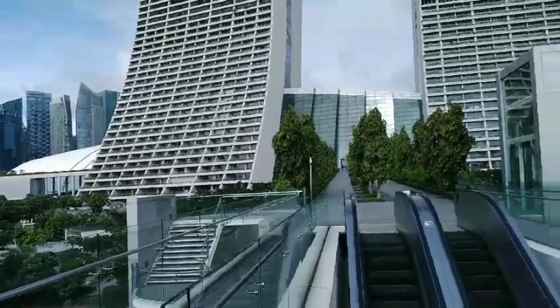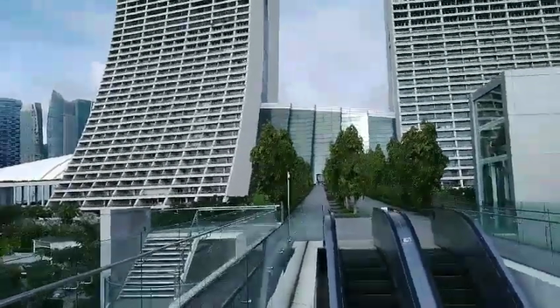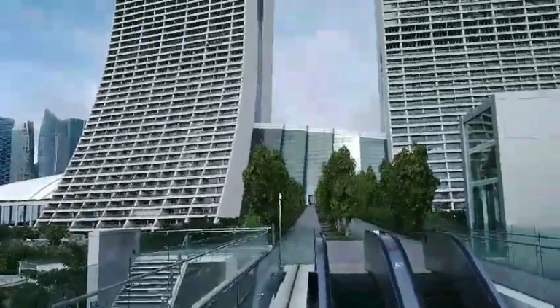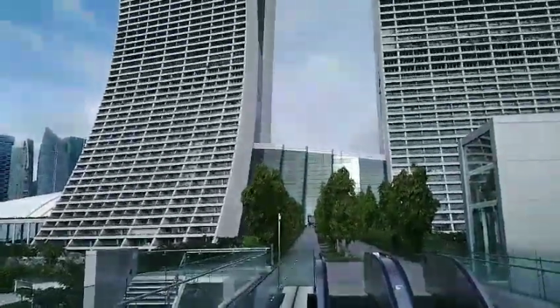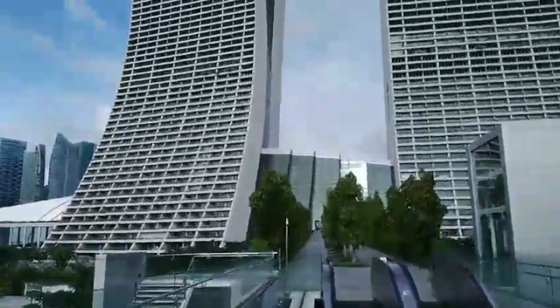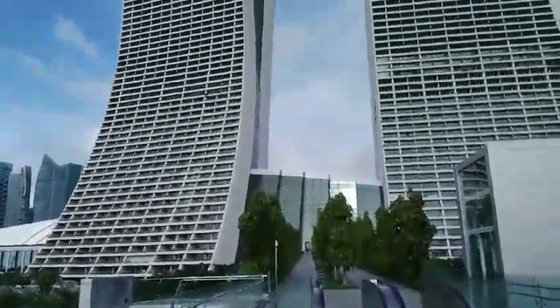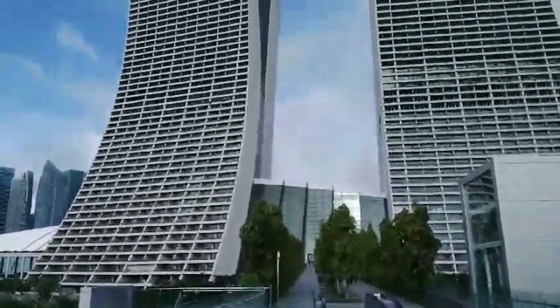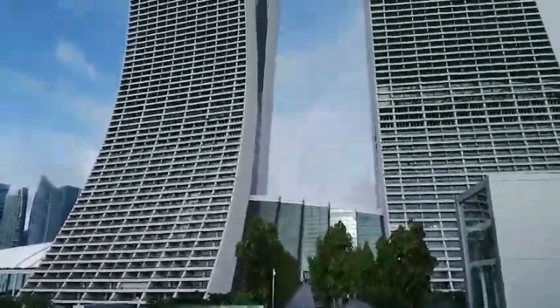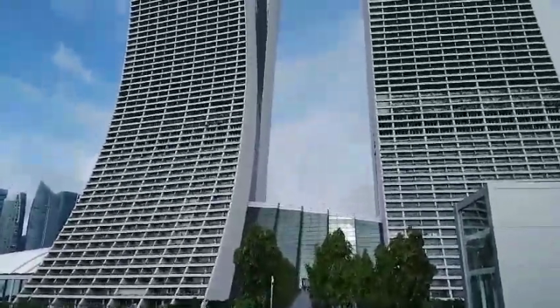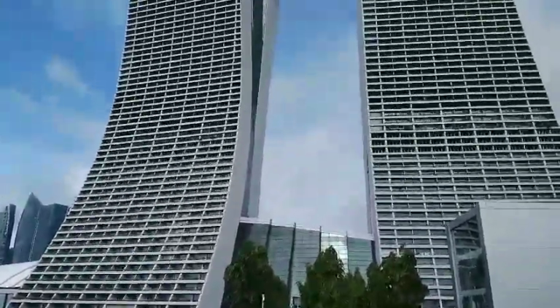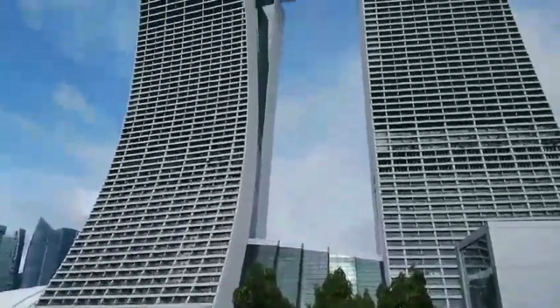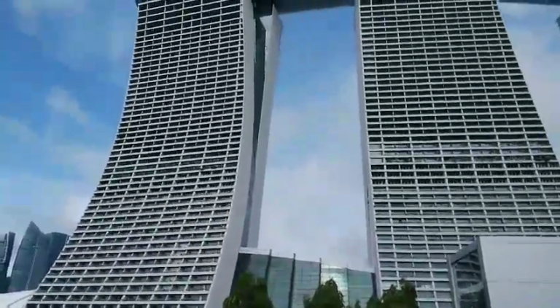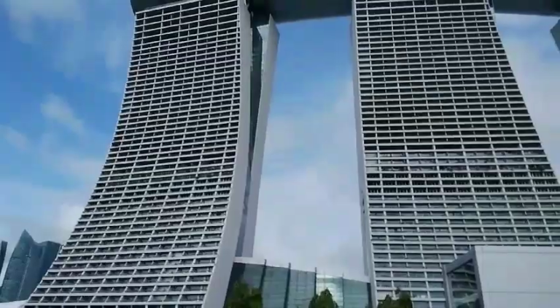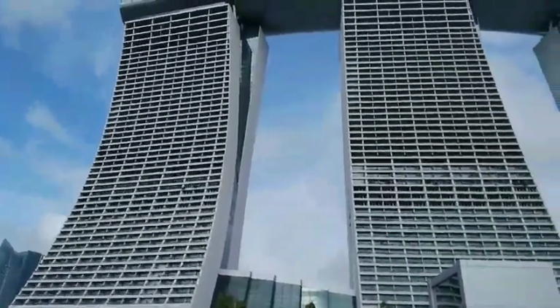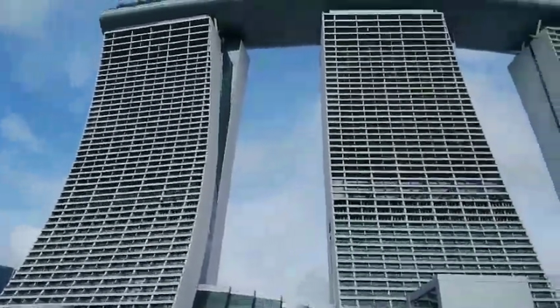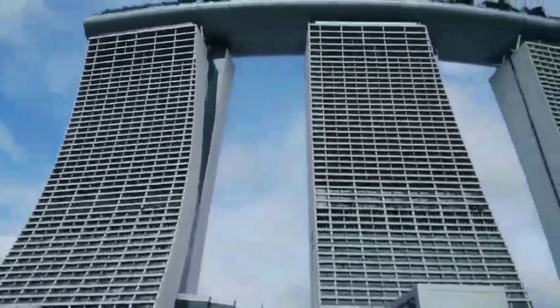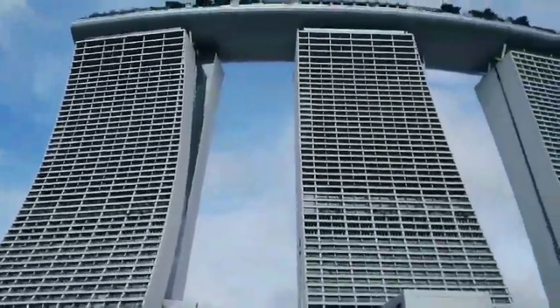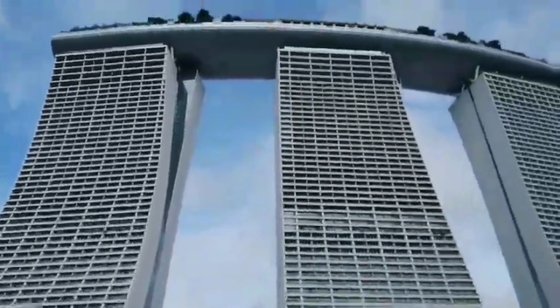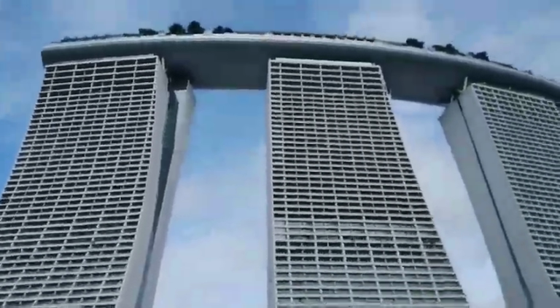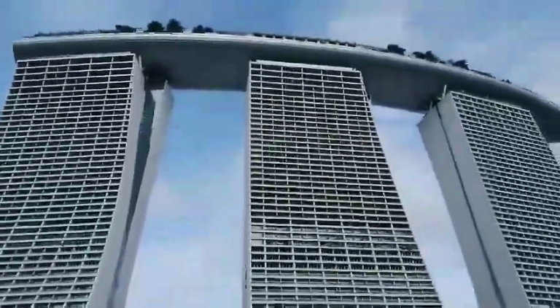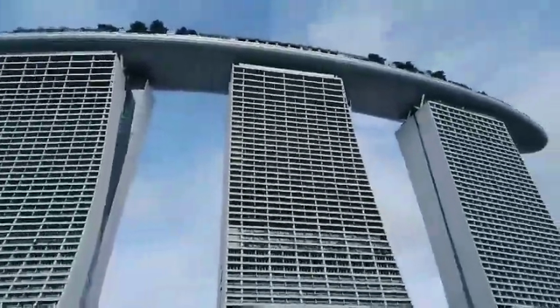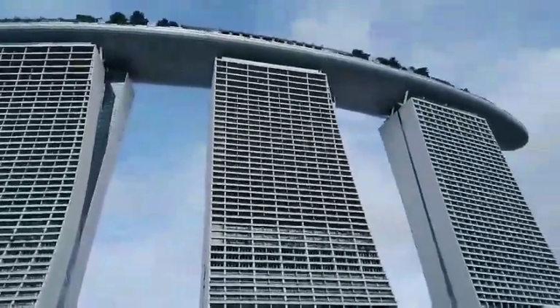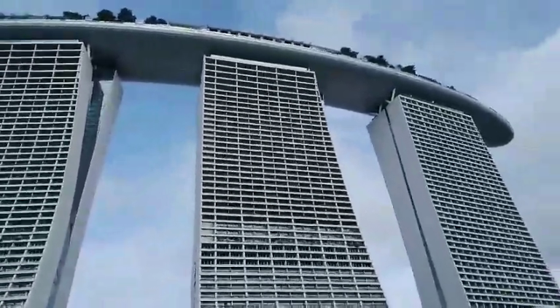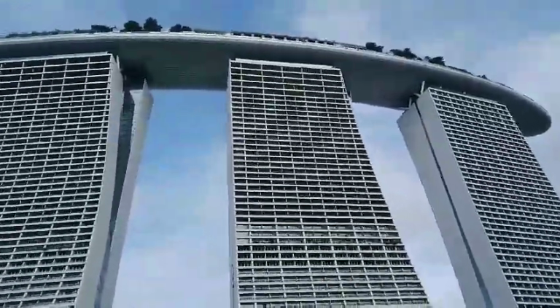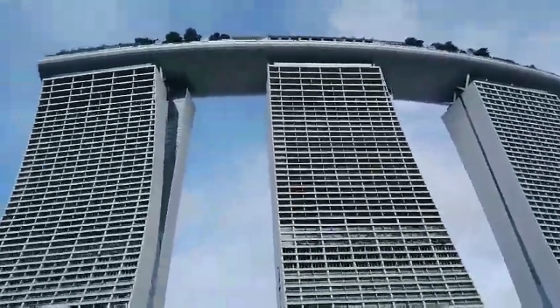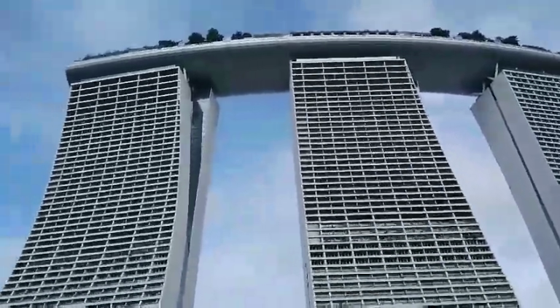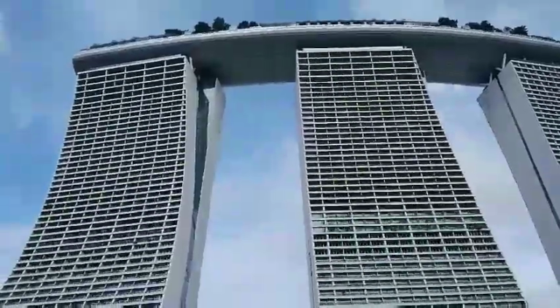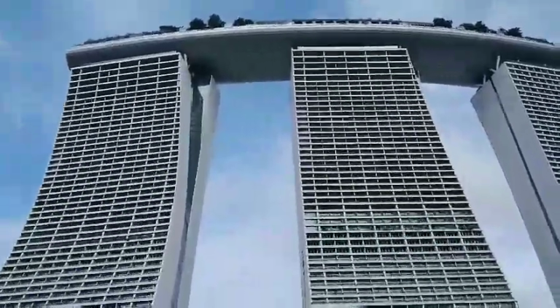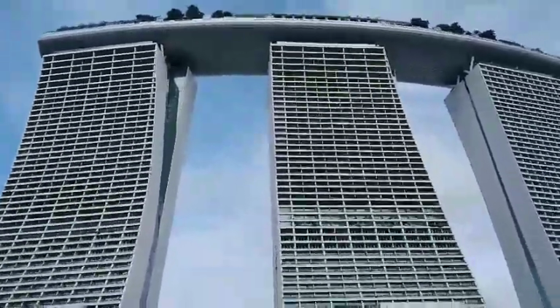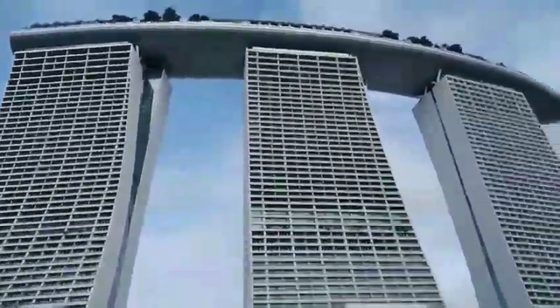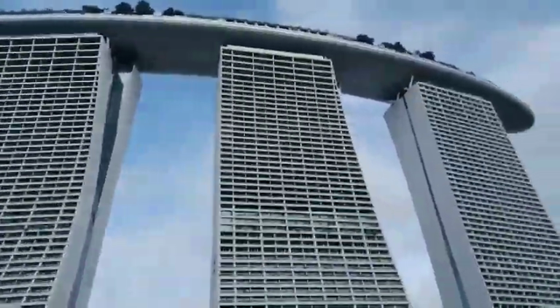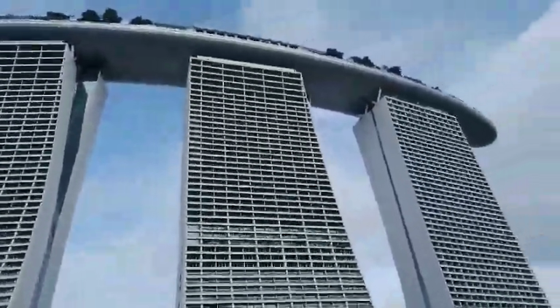Hi guys, good morning! I'm here in Marina Bay basin, on the 6th floor. We'll see the beautiful Christmas display — we need to go down.